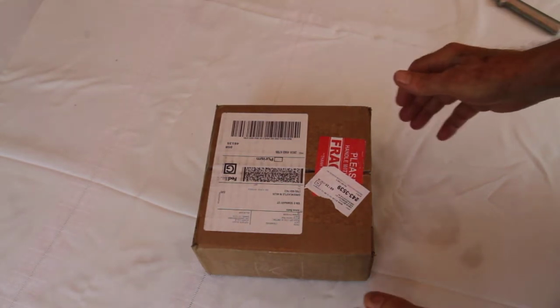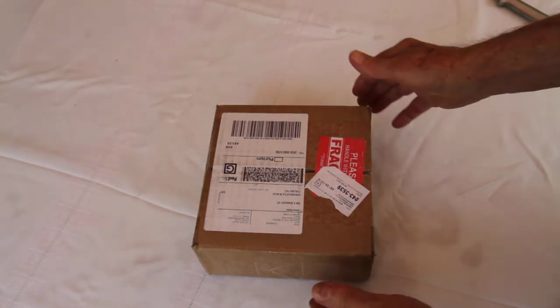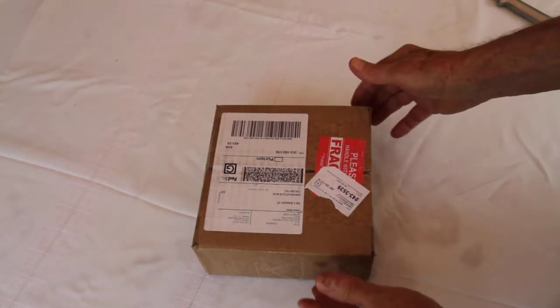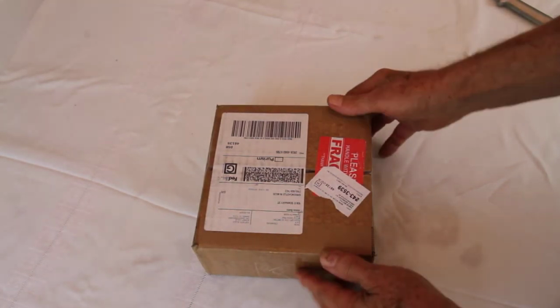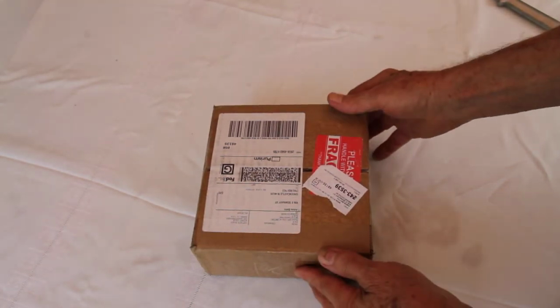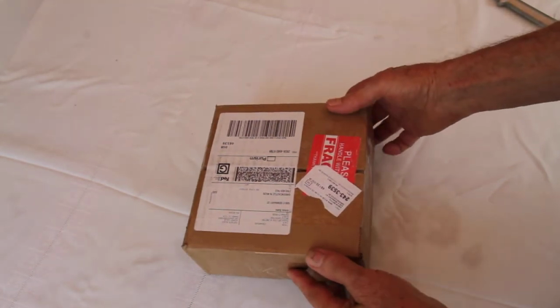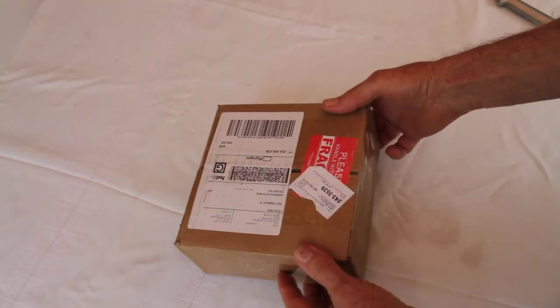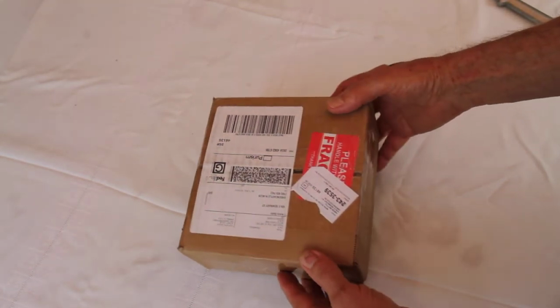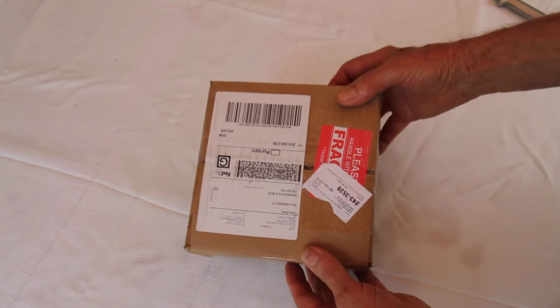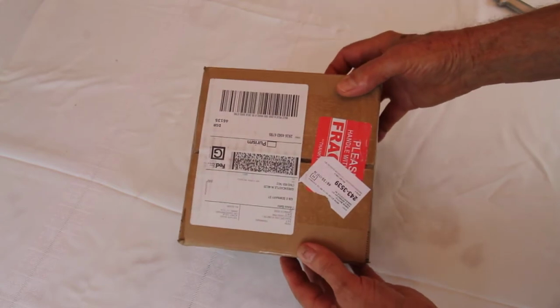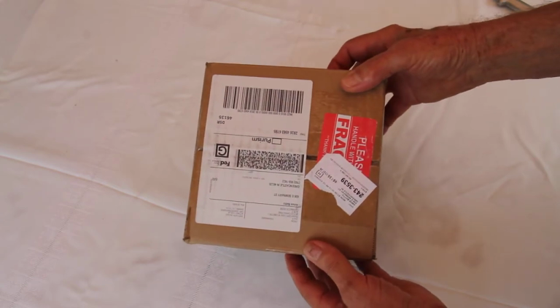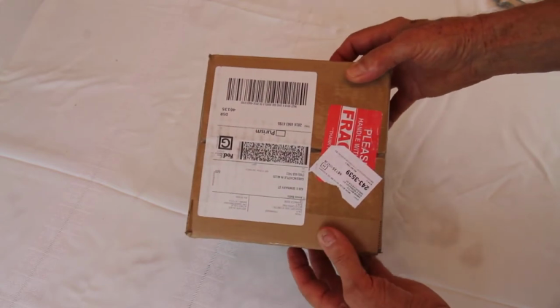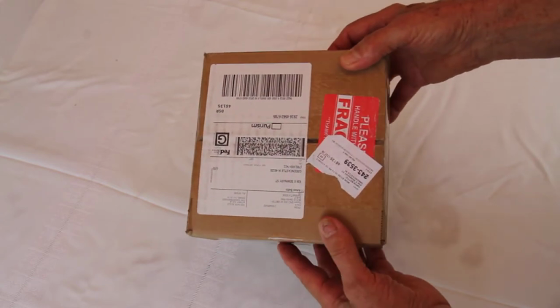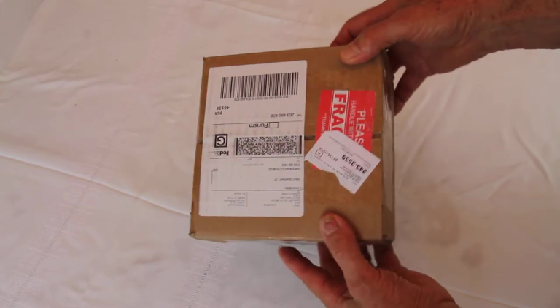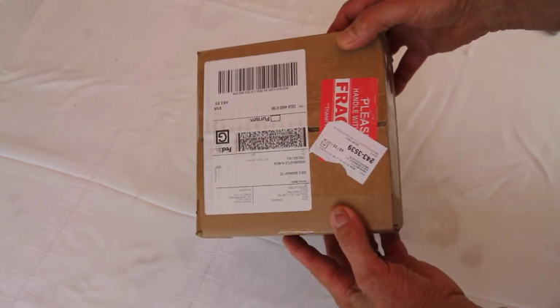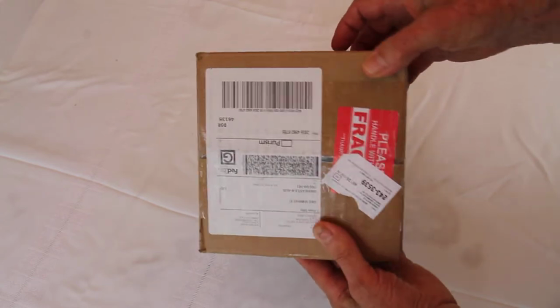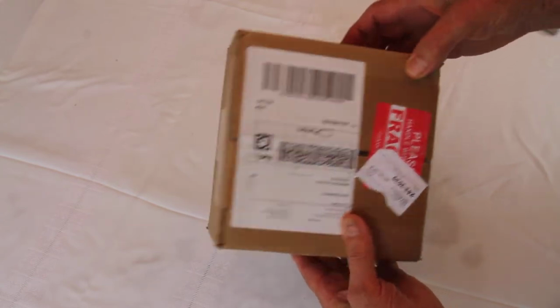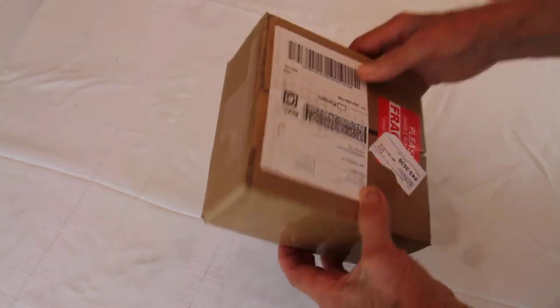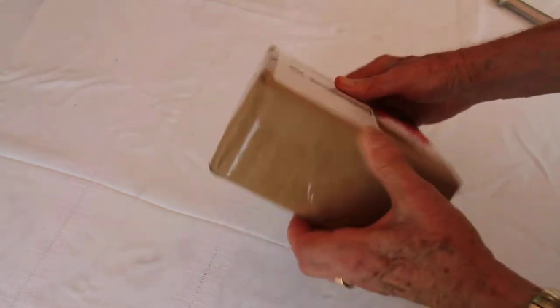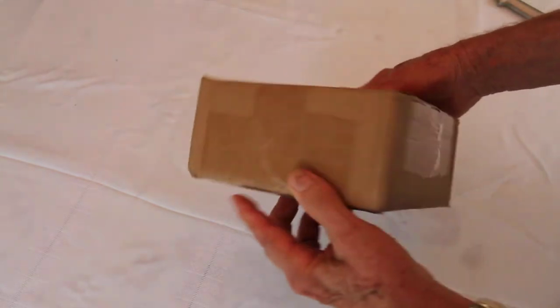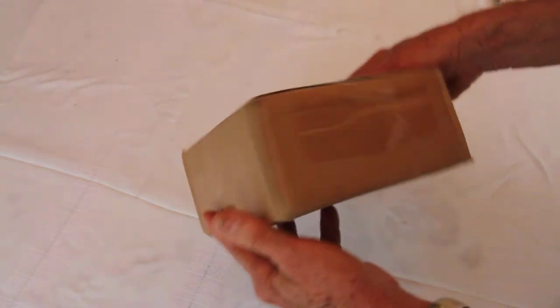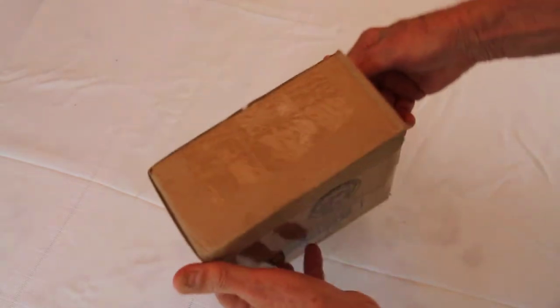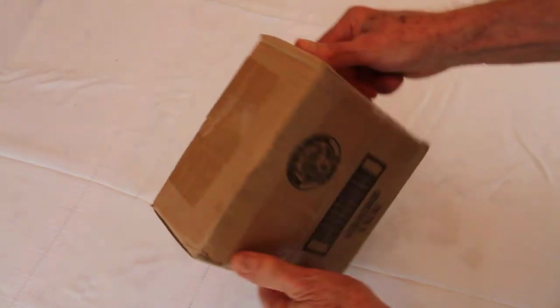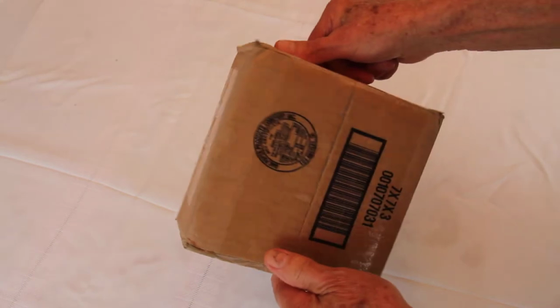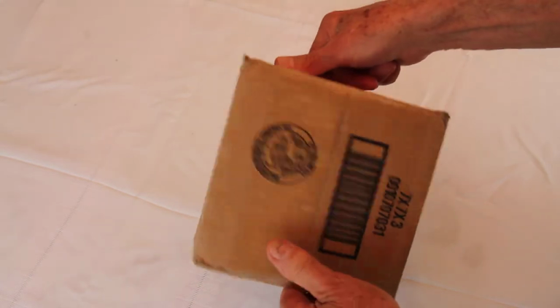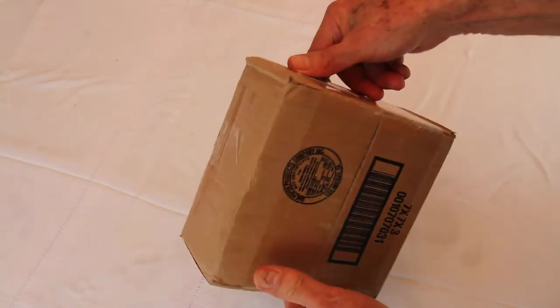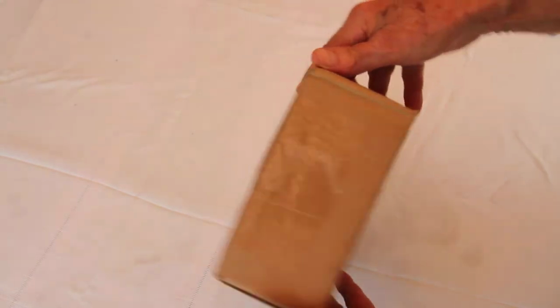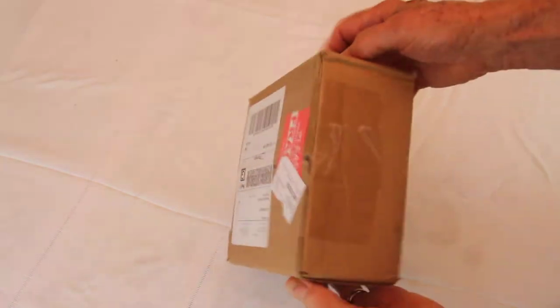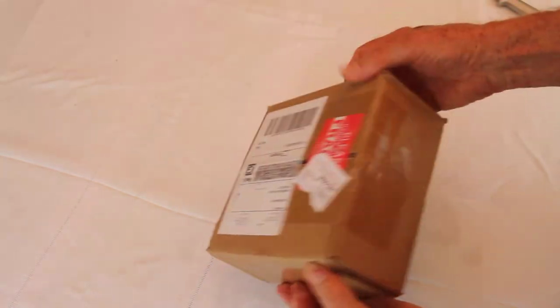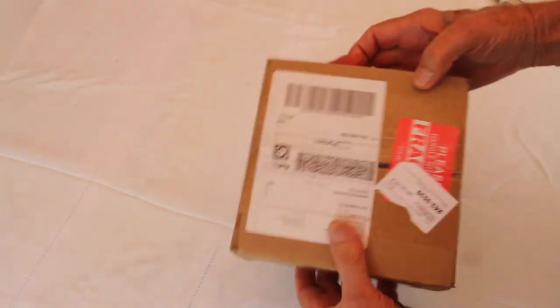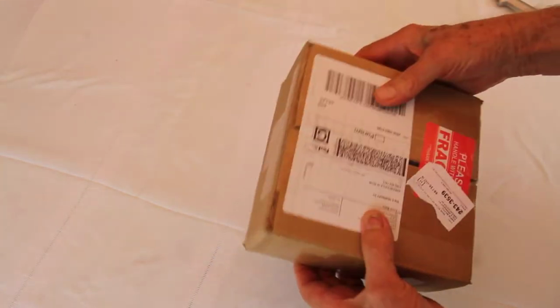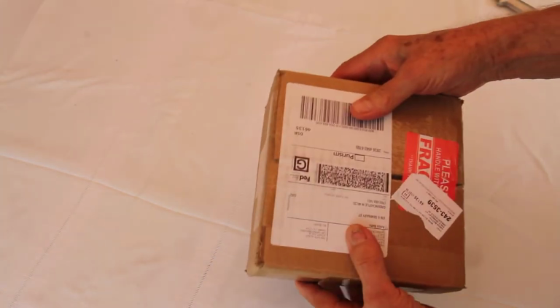This is the camera in the package as it arrived. As you can see, it's well packaged and there is no problem with the packaging whatsoever.